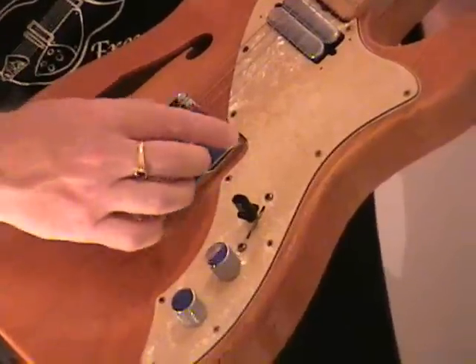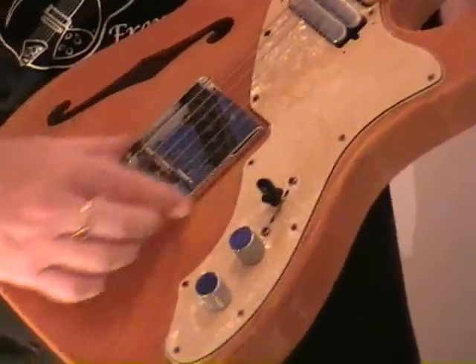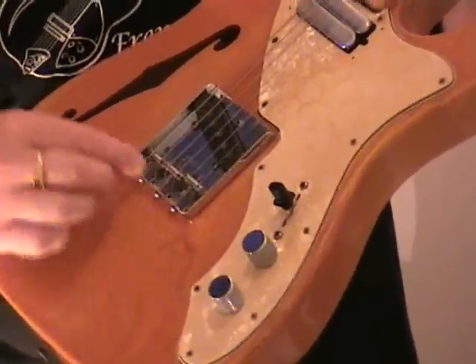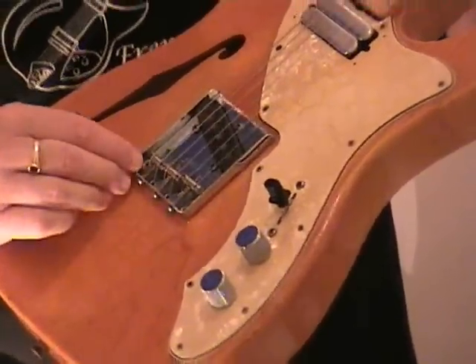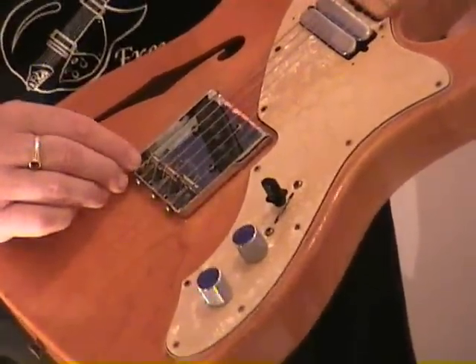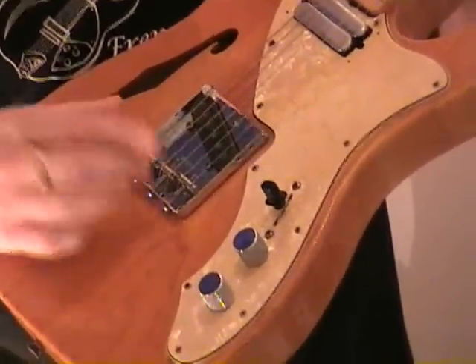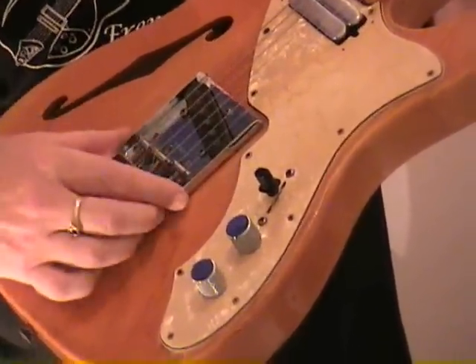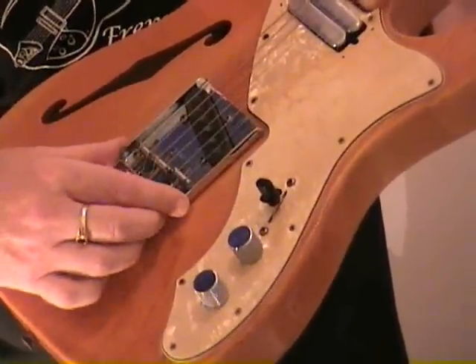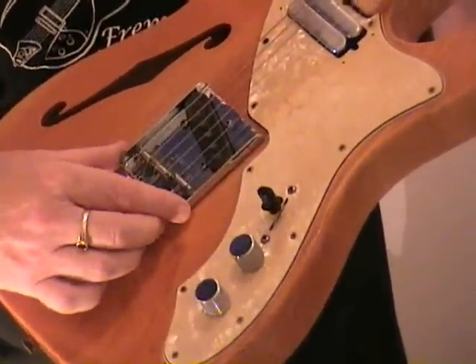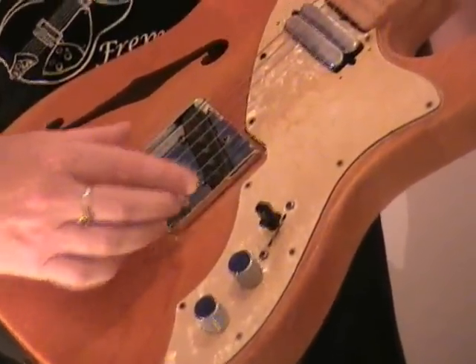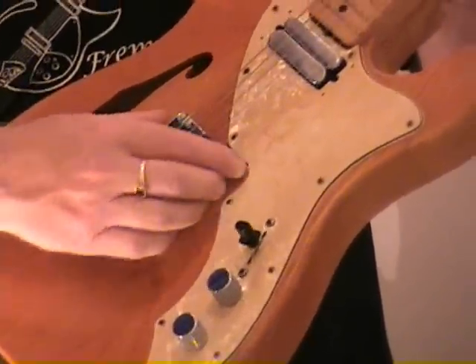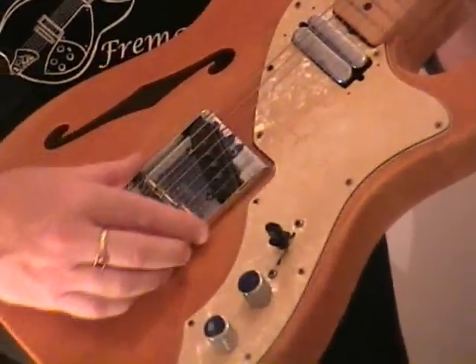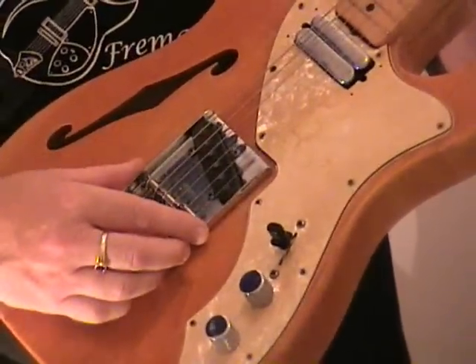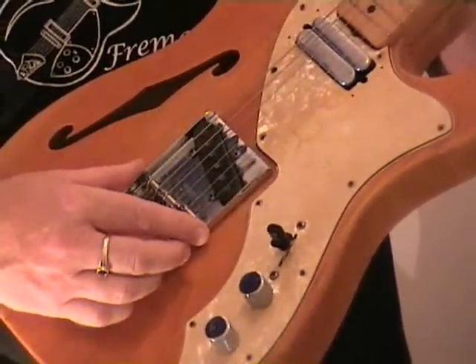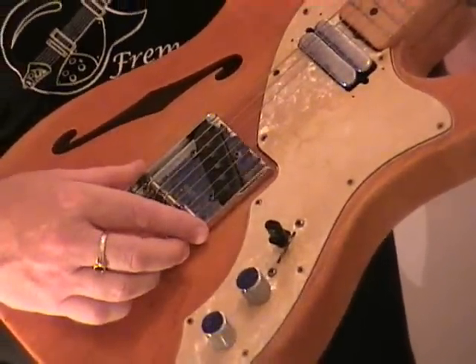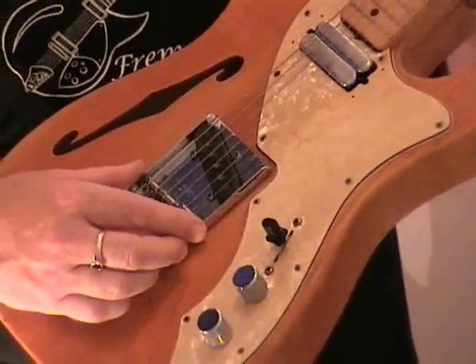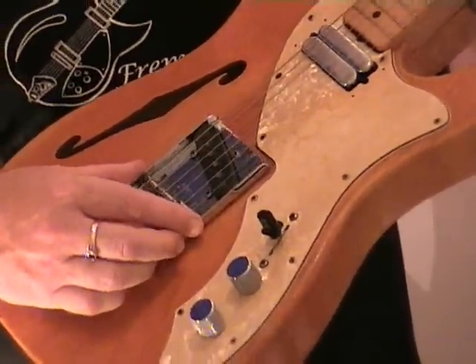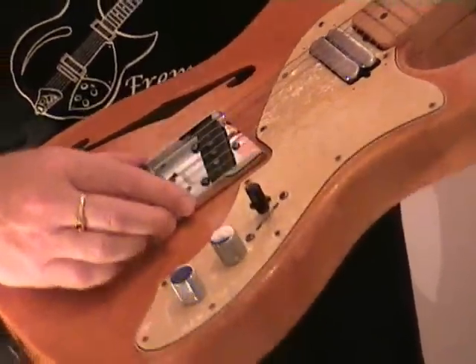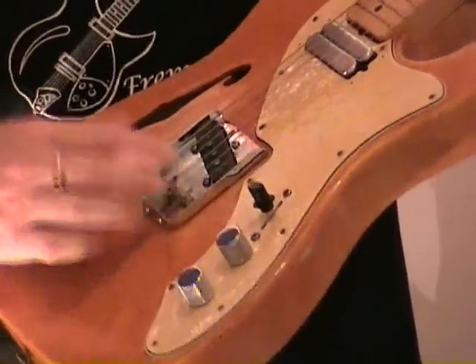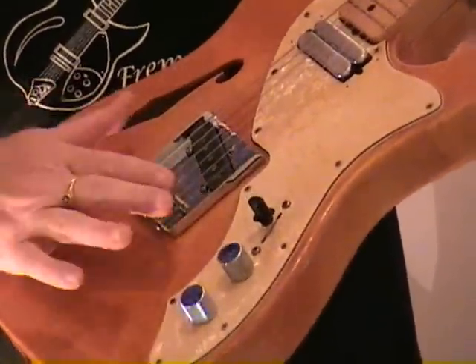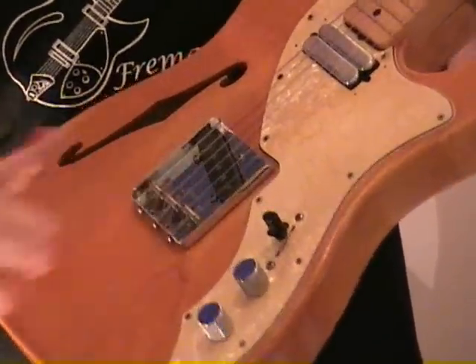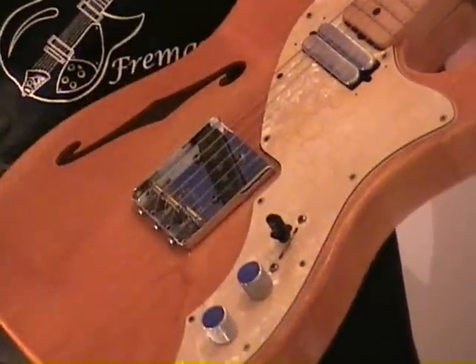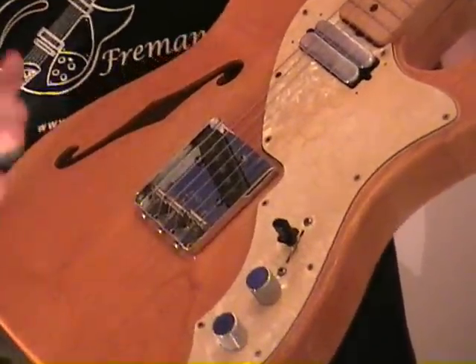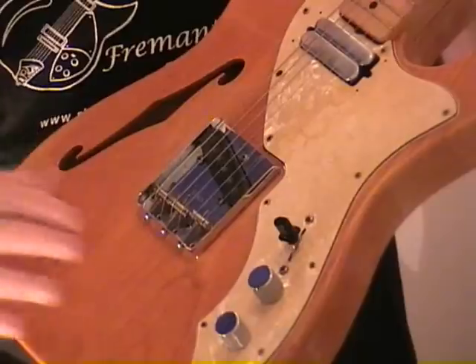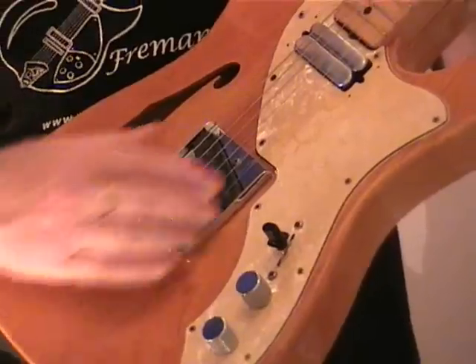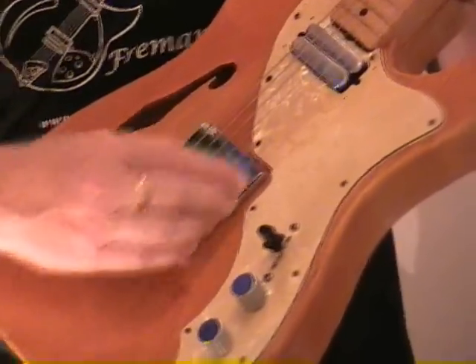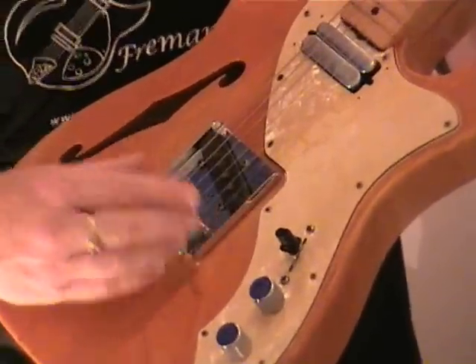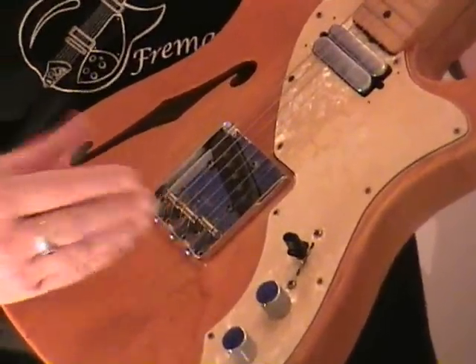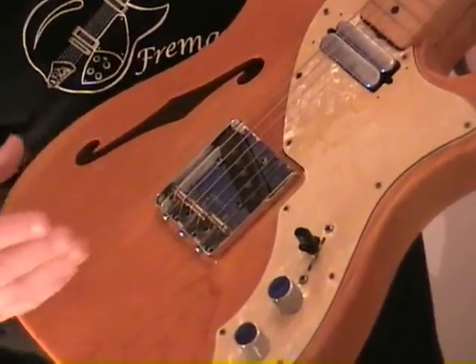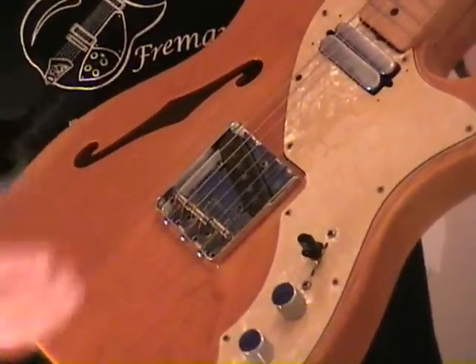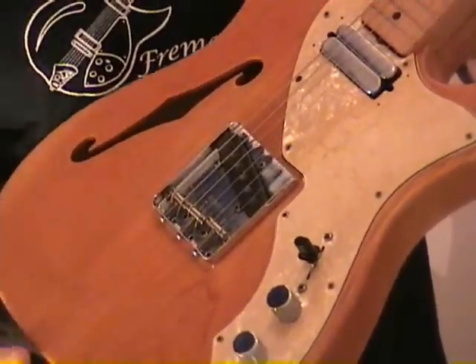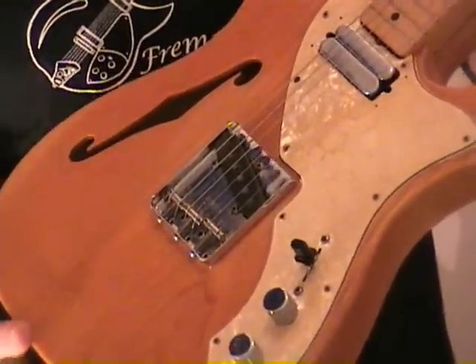The bridge here is a Fender bridge, but not original to this particular guitar. It doesn't have the patent number or anything like that on it — it's just basically a new replacement one.